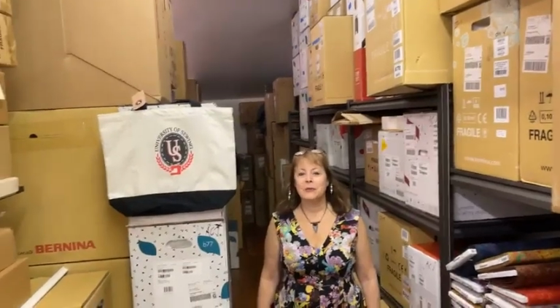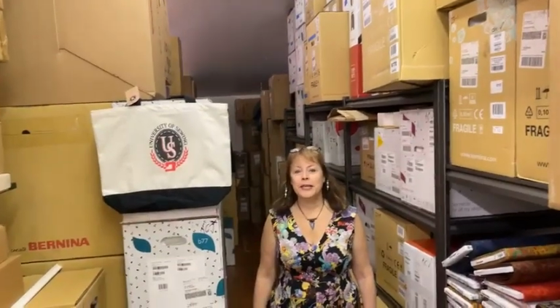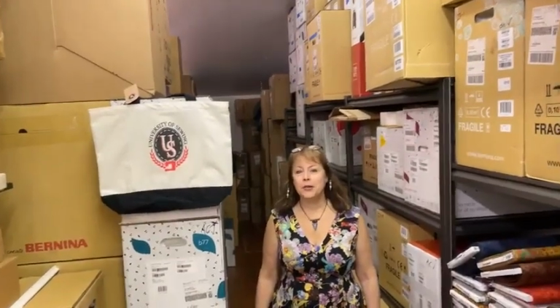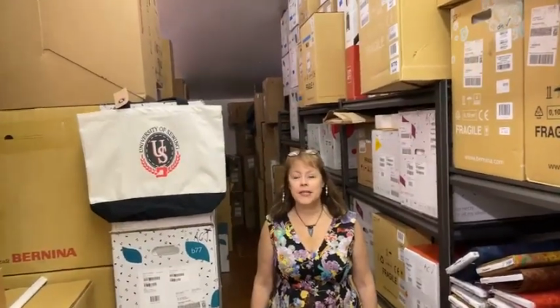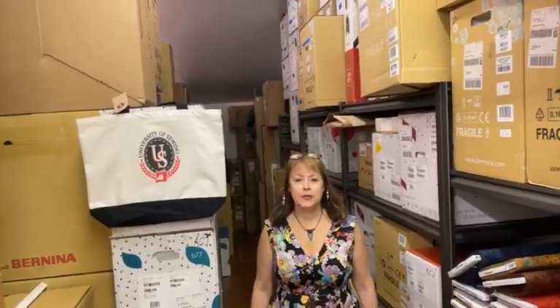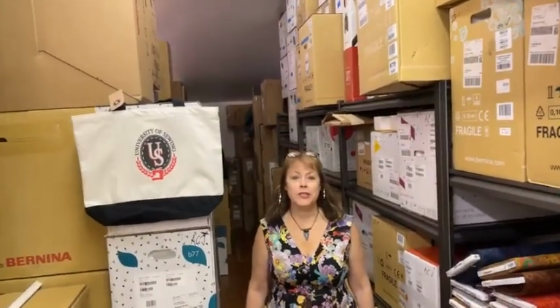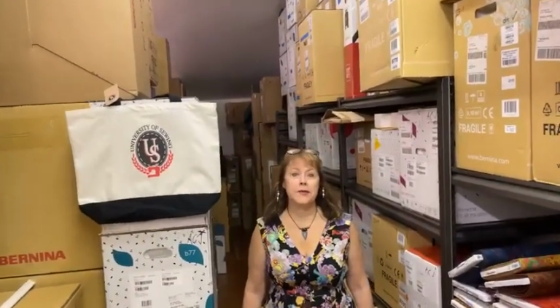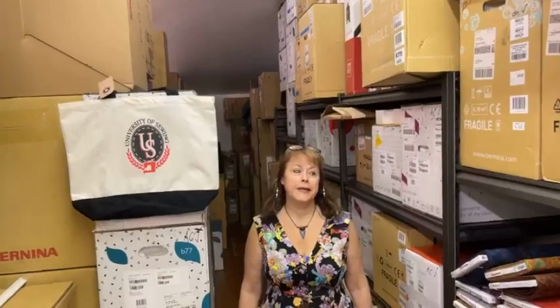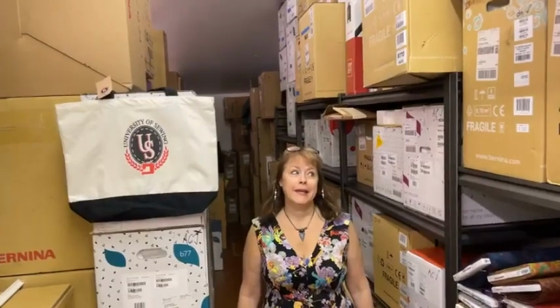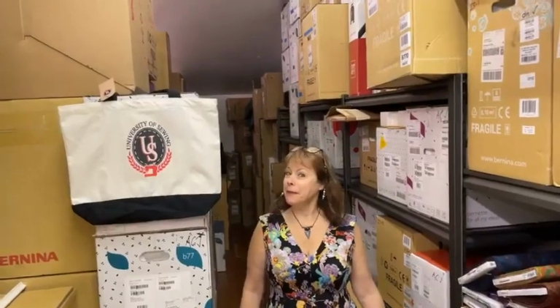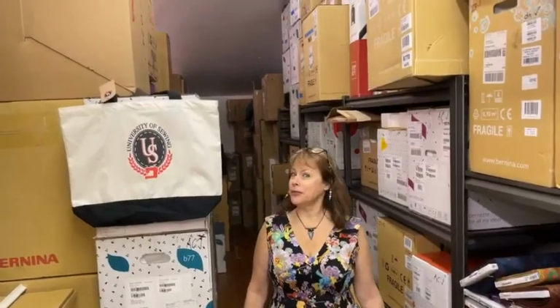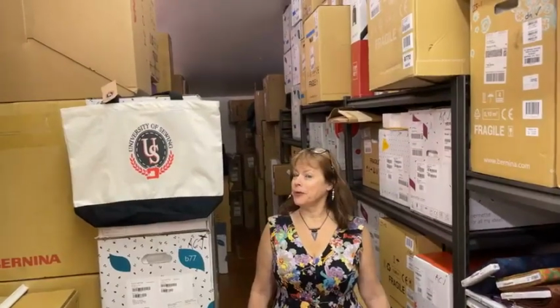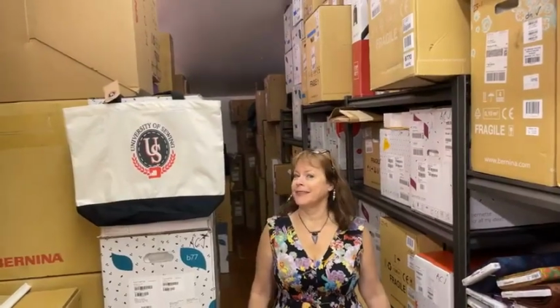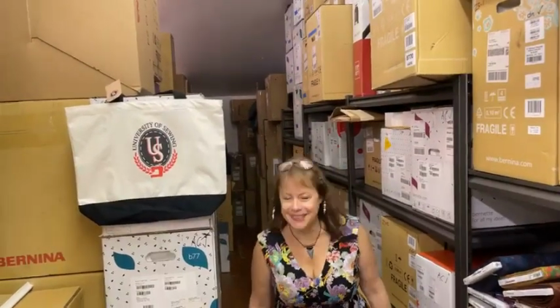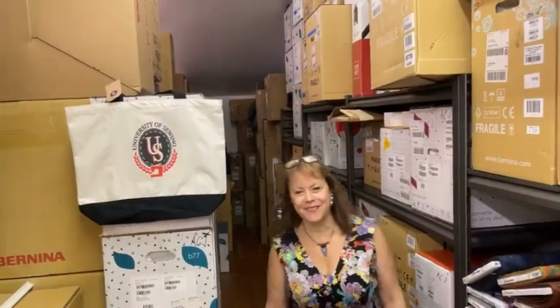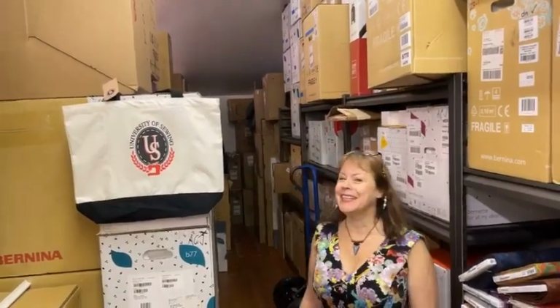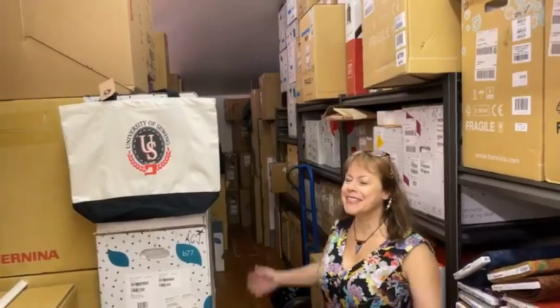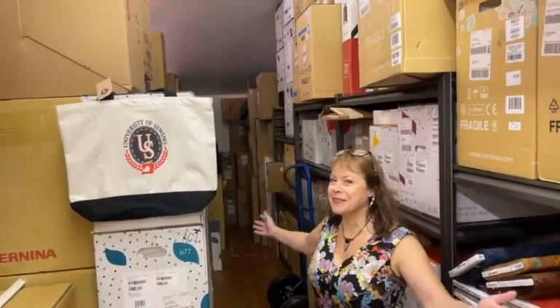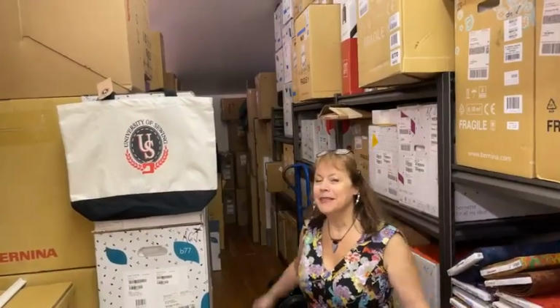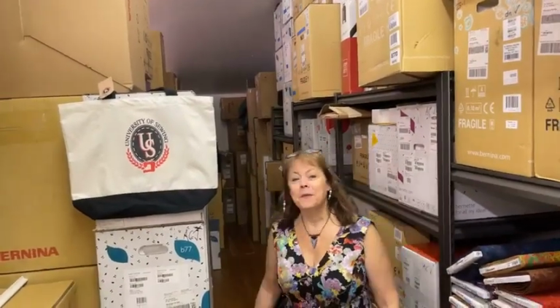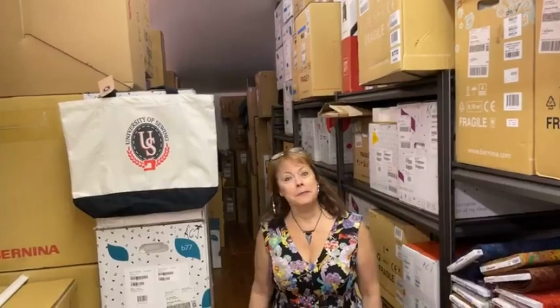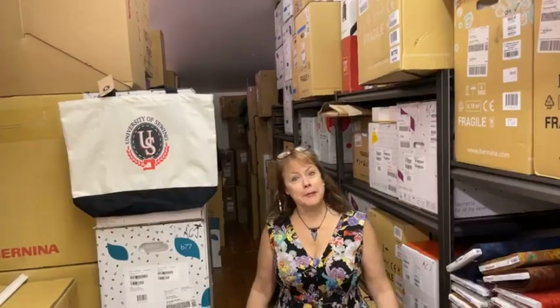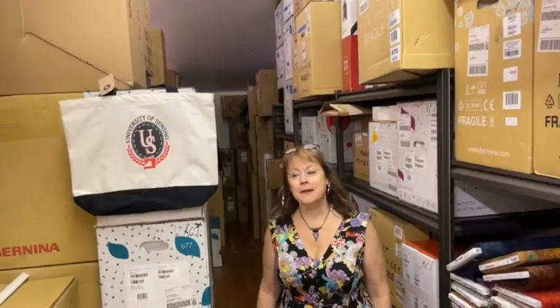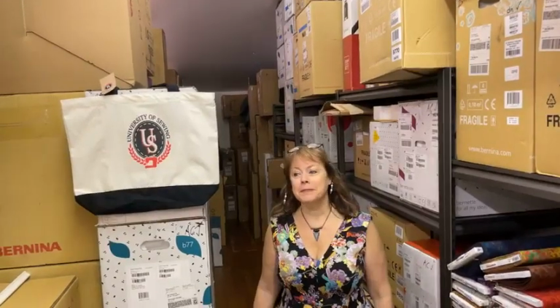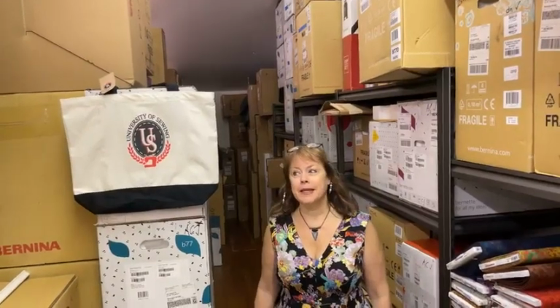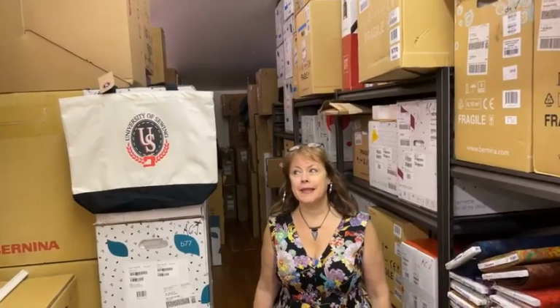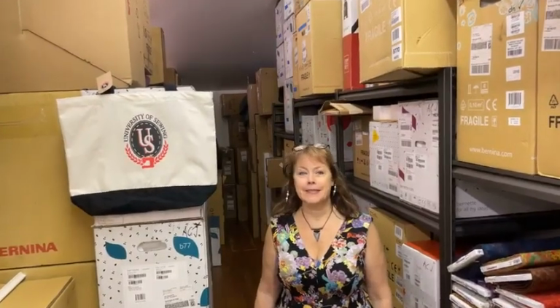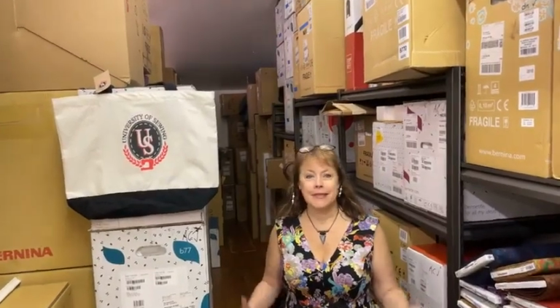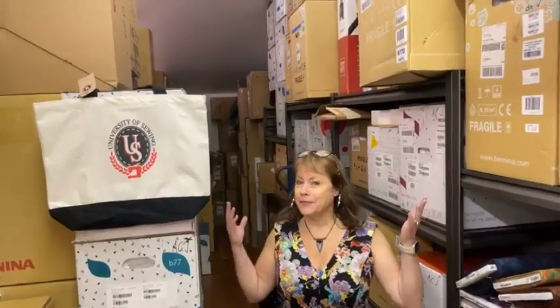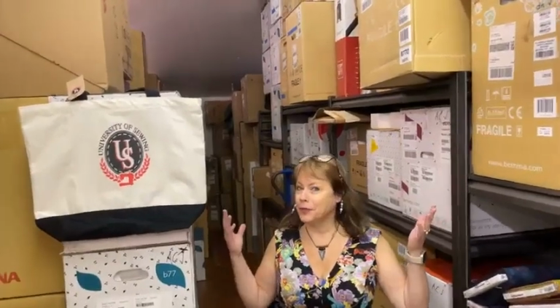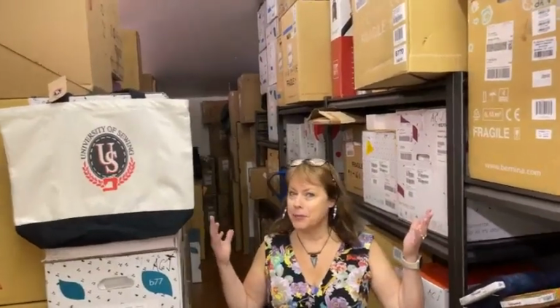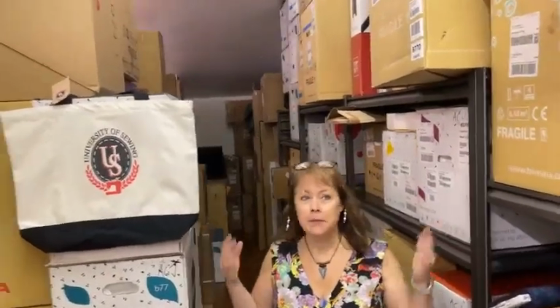Good morning, it's Margaret Fetty at the University of Sewing, and I'll bet you don't know where we're at. We're in the stockroom. We have a pretty big stockroom, and guys, it's filled to the brim.